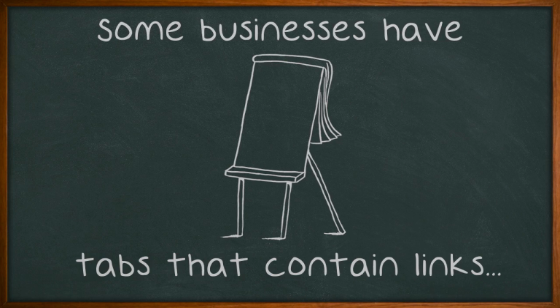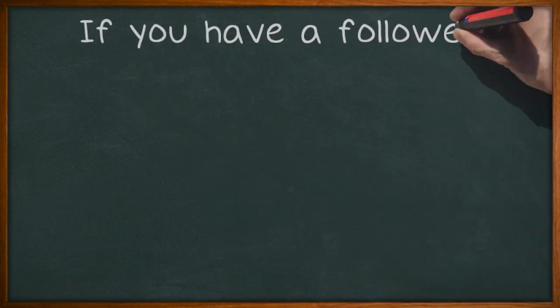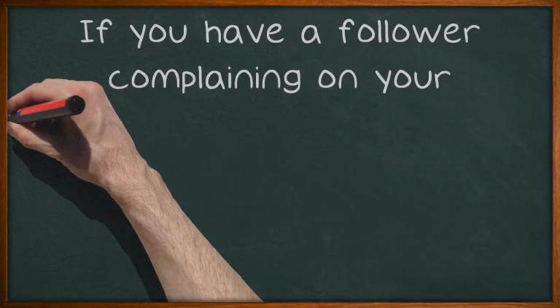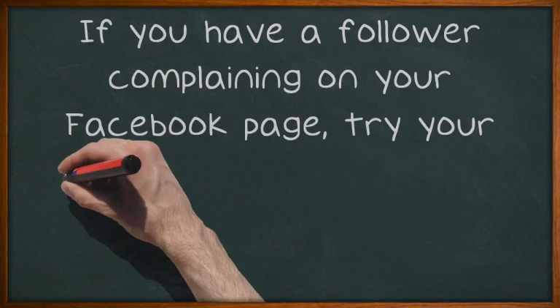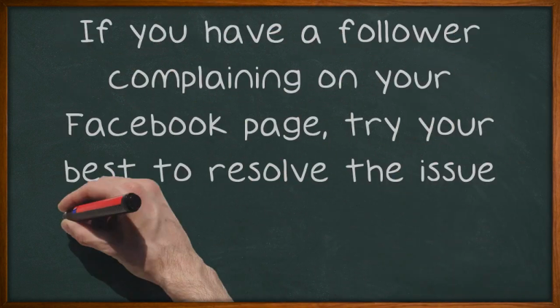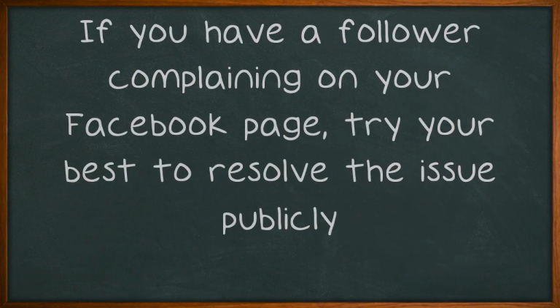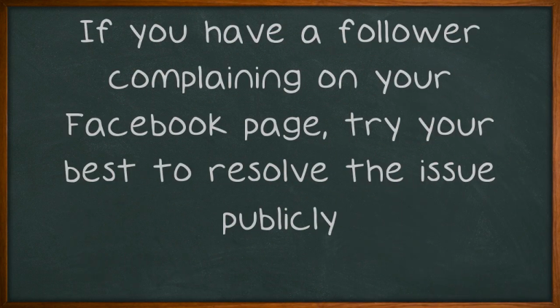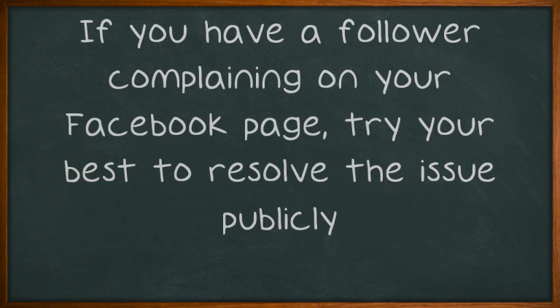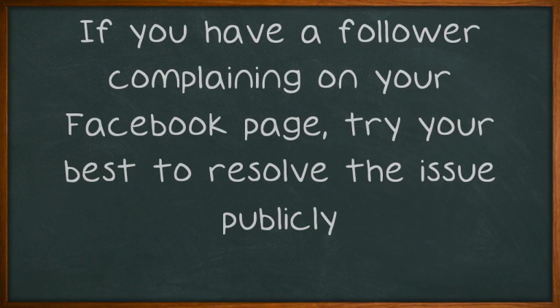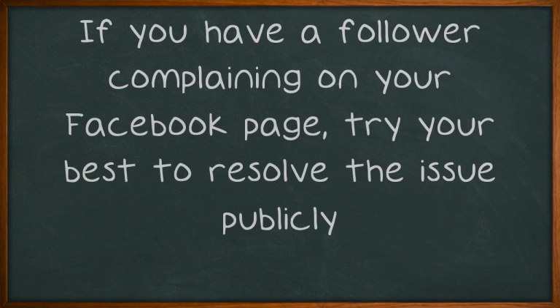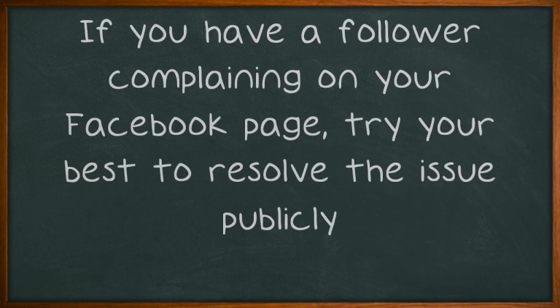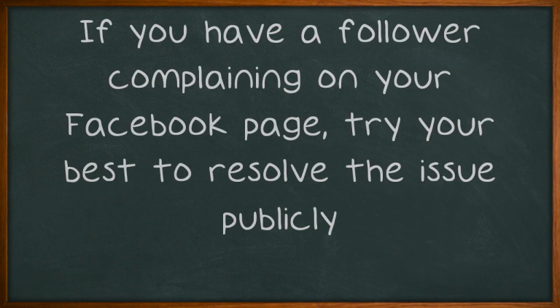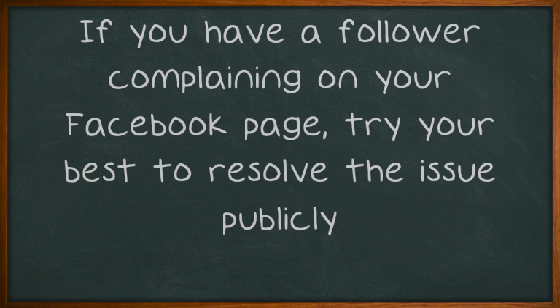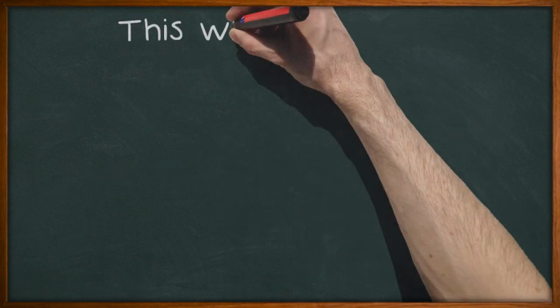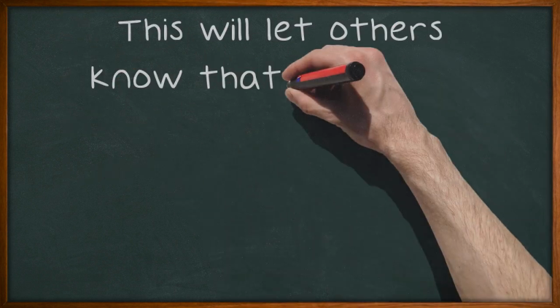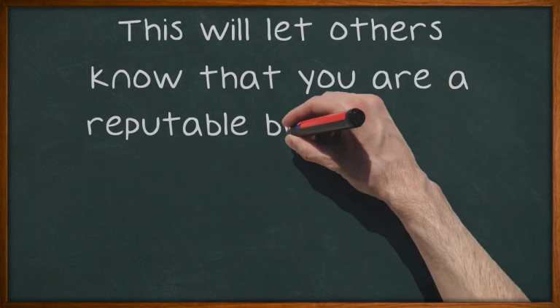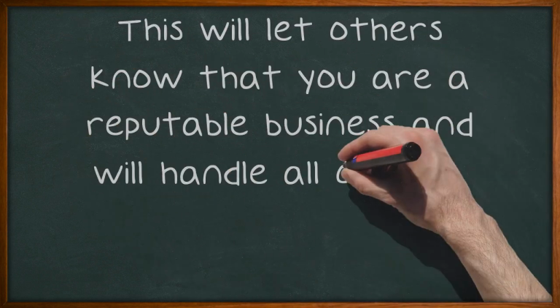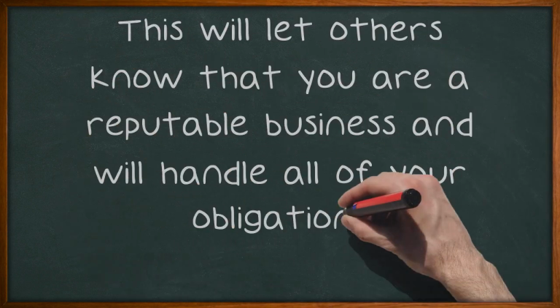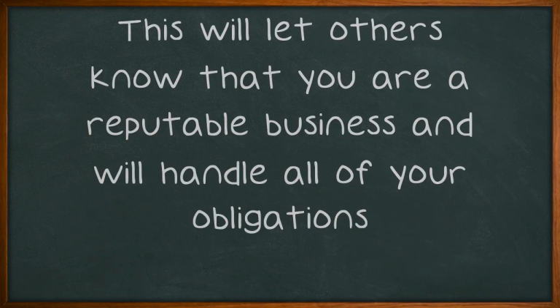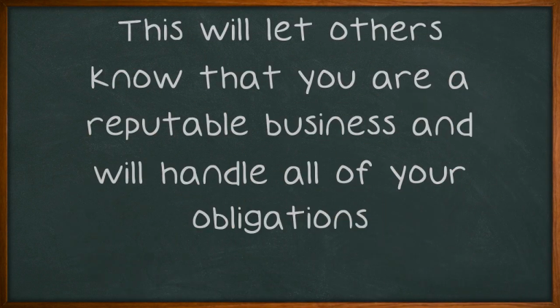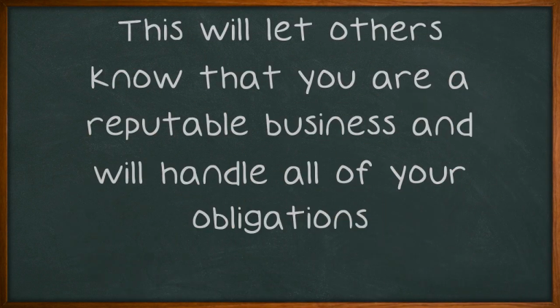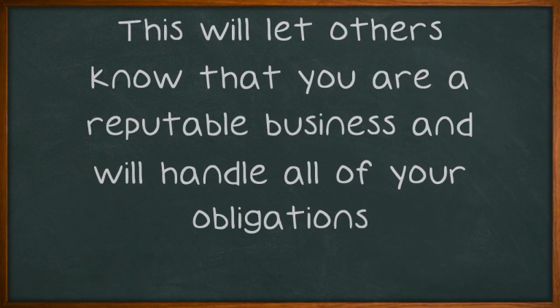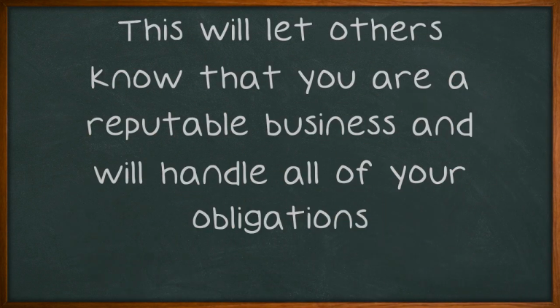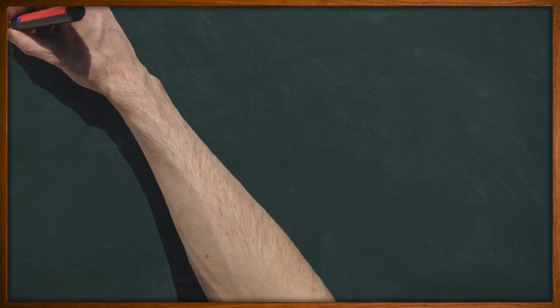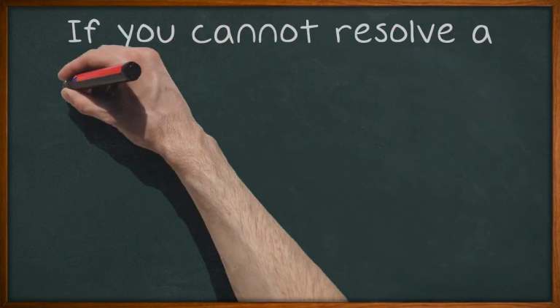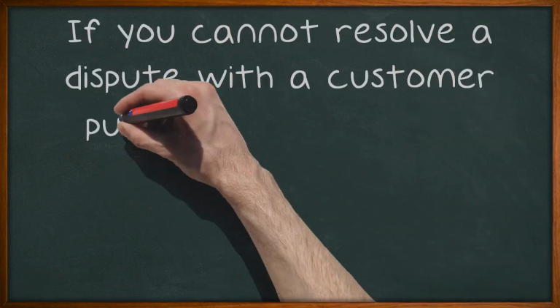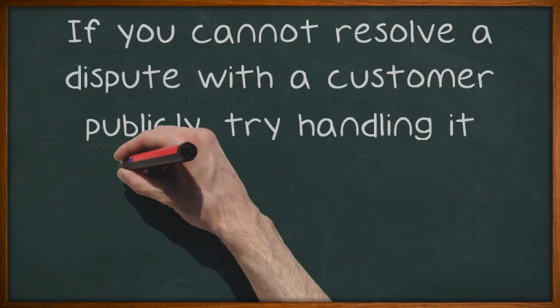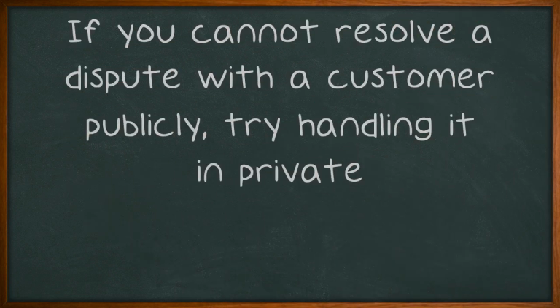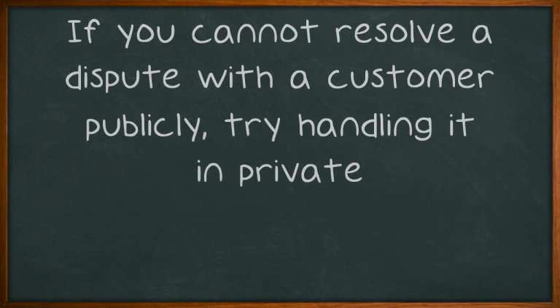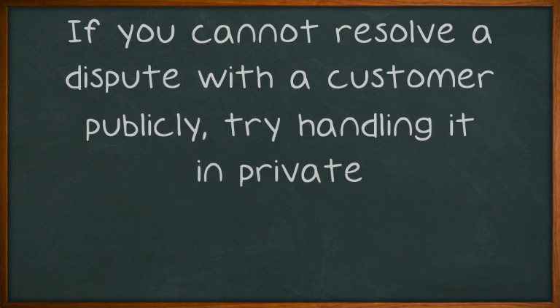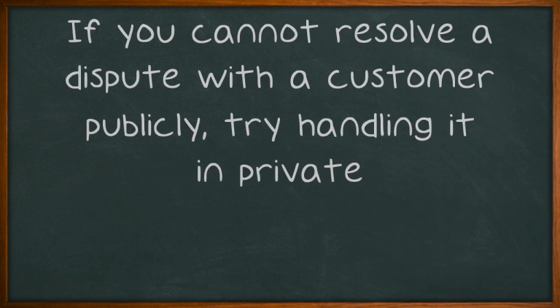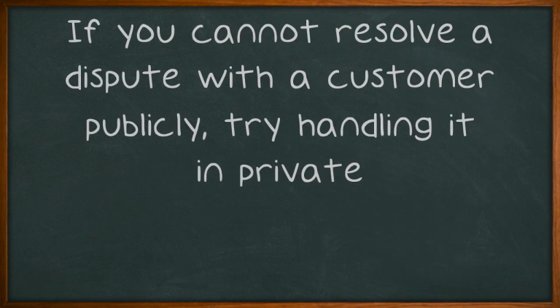If you have a follower complaining on your Facebook page, try your best to resolve the issue publicly. This will let others know that you are a reputable business and will handle all of your obligations. If you cannot resolve a dispute with a customer publicly, try handling it in private.